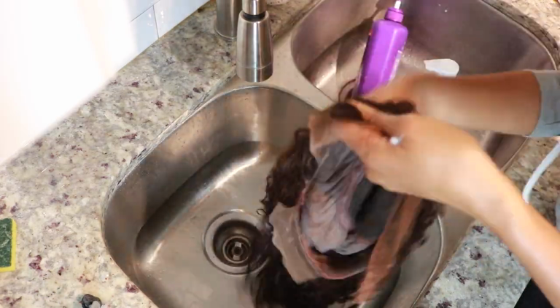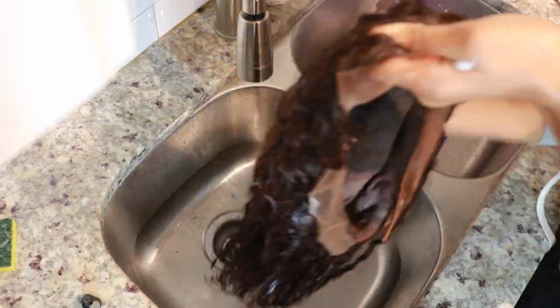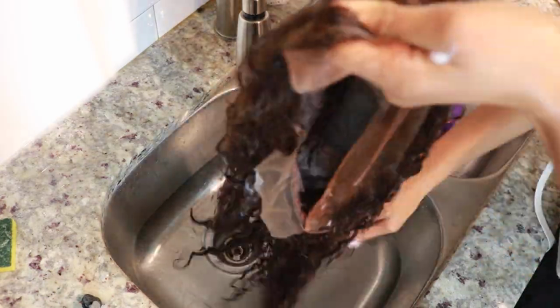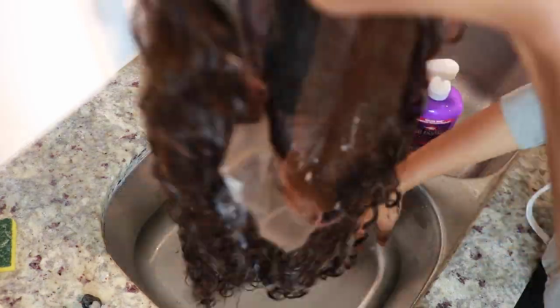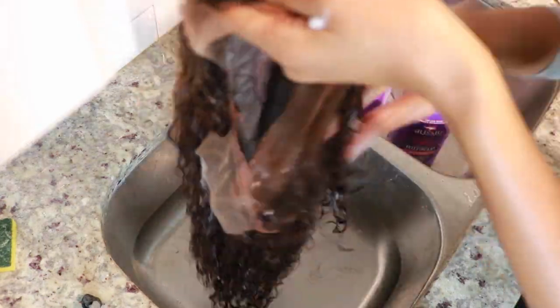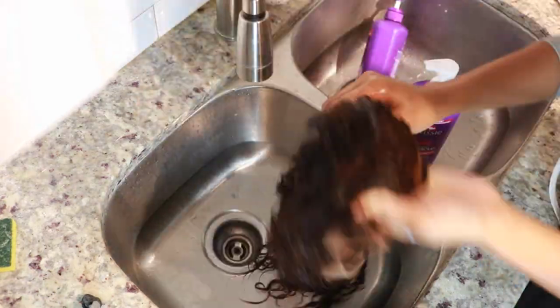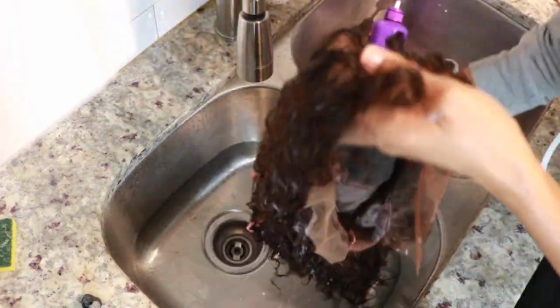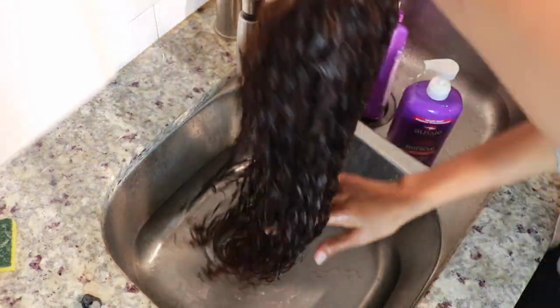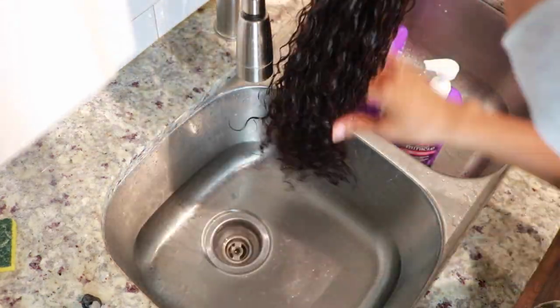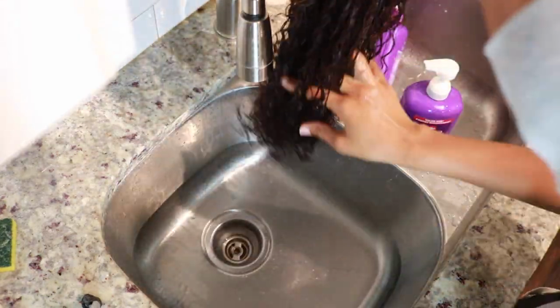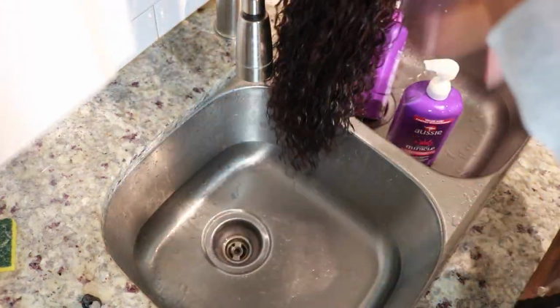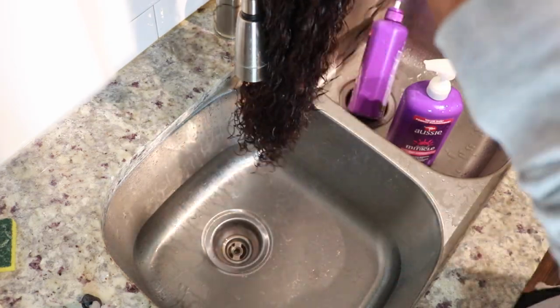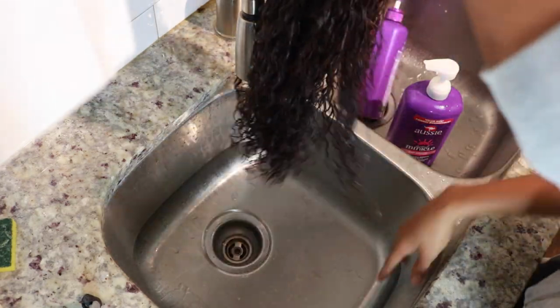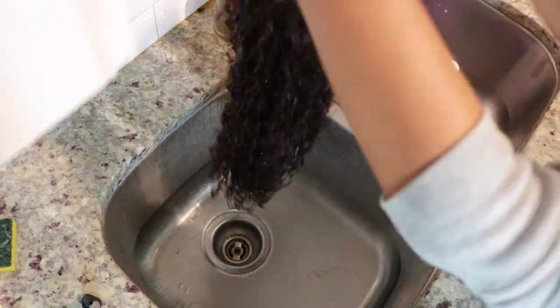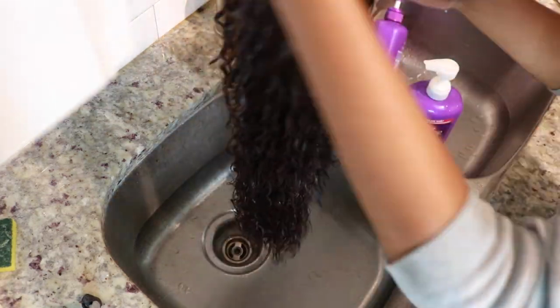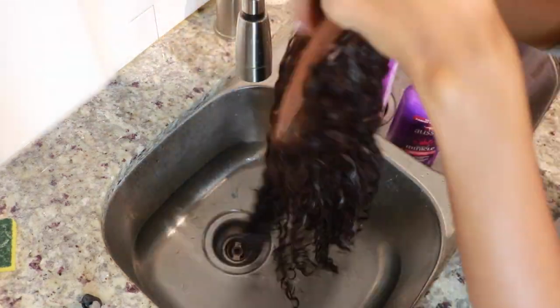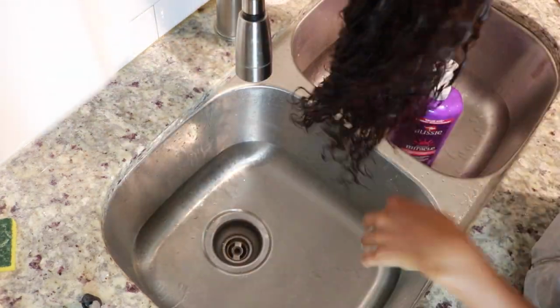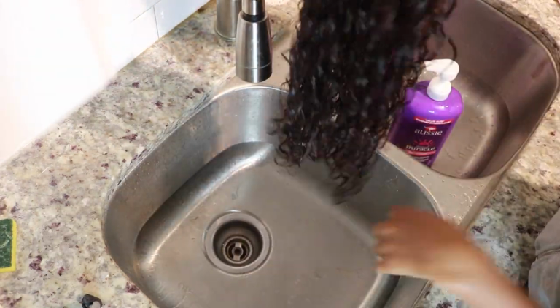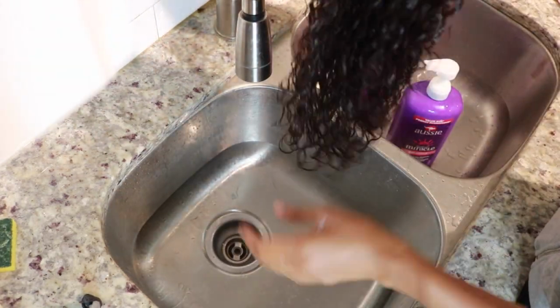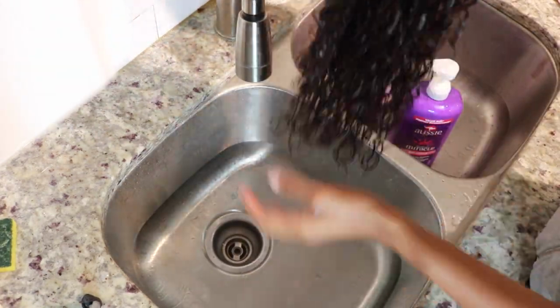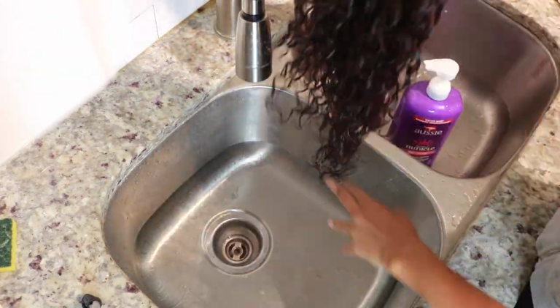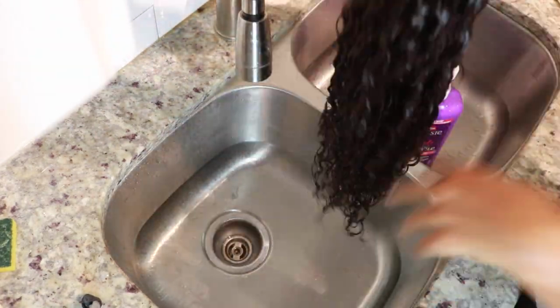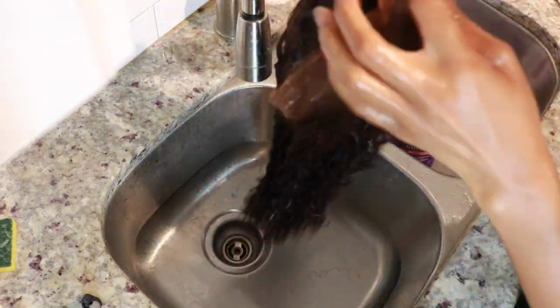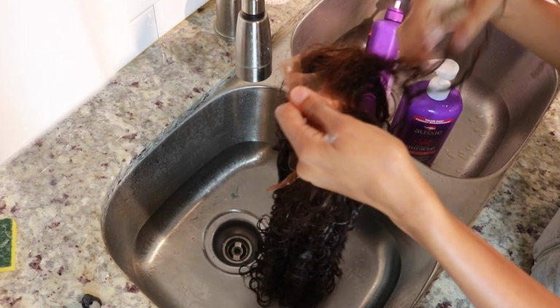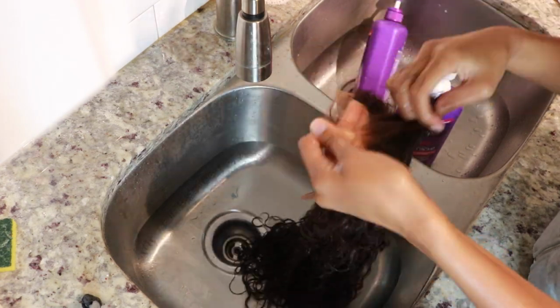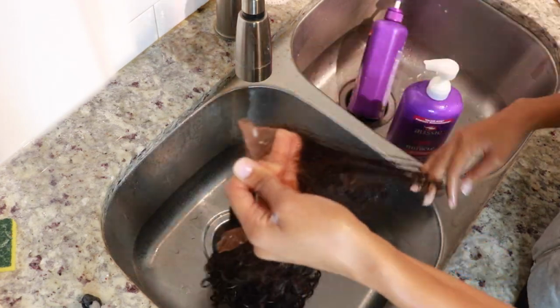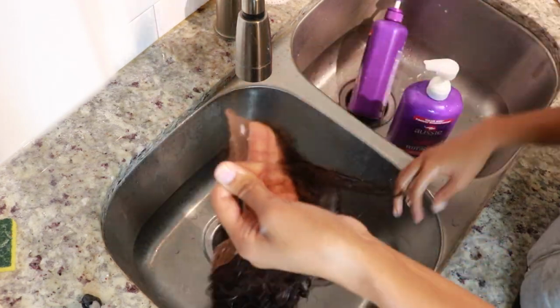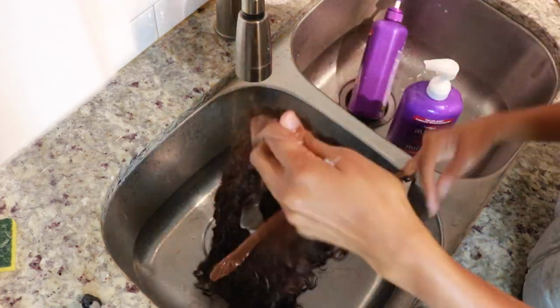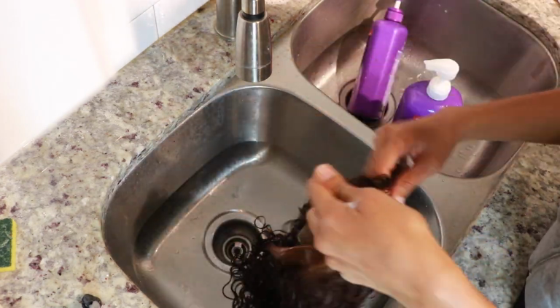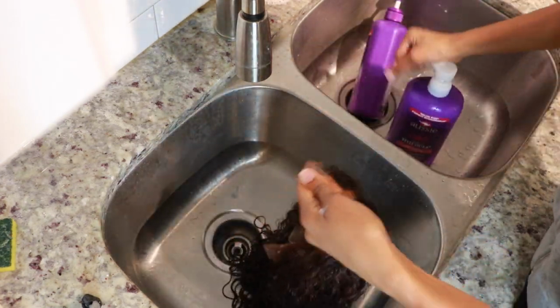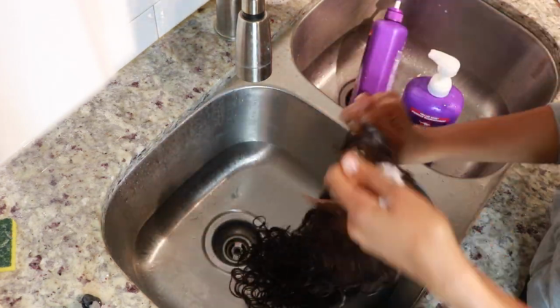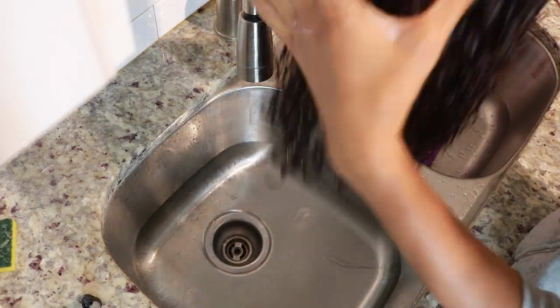Here I'm just detangling the hair with the conditioner in it. As you can see I am getting a little bit of shedding, which is not uncommon, but the hair feels really, really nice.